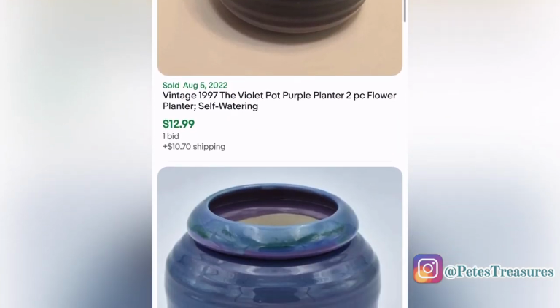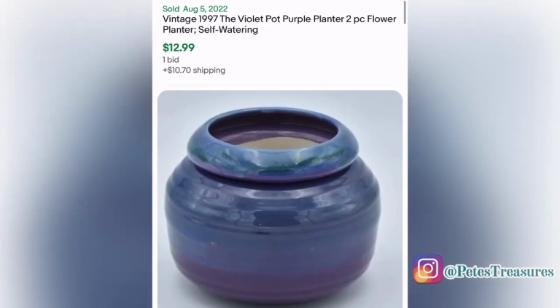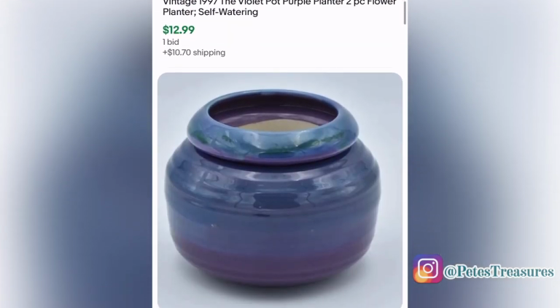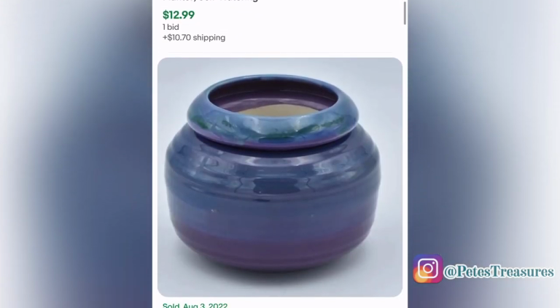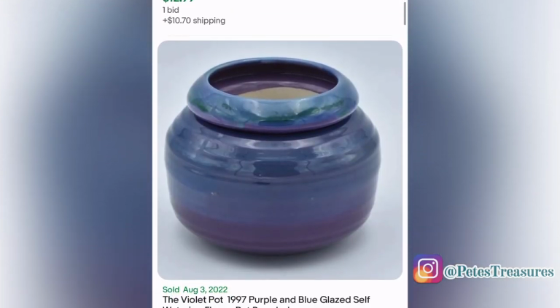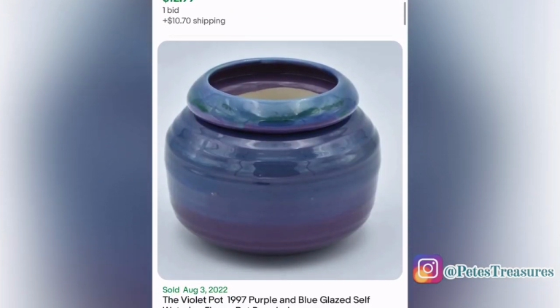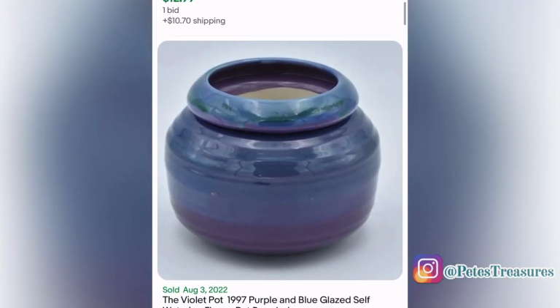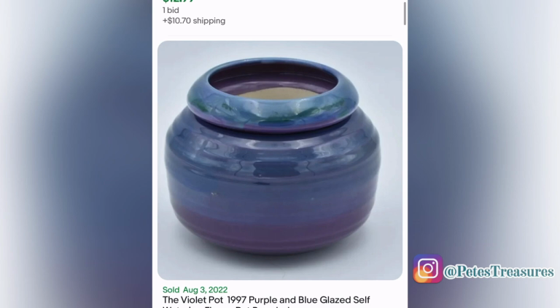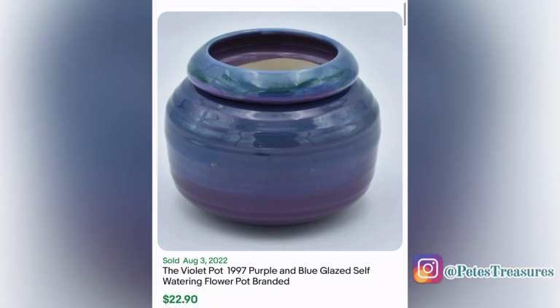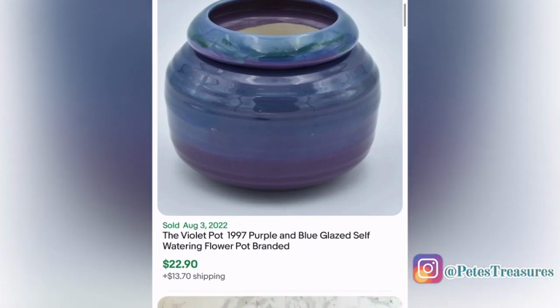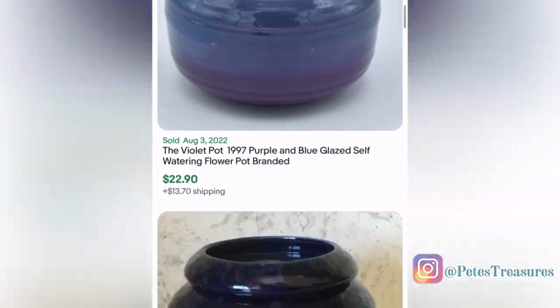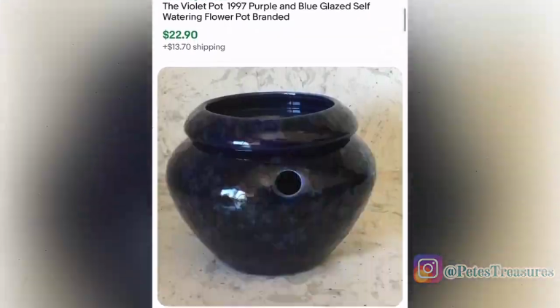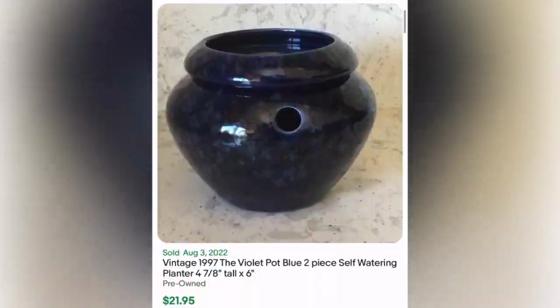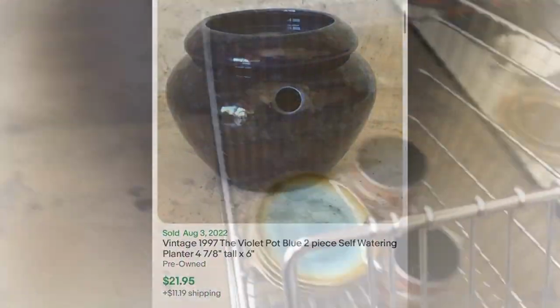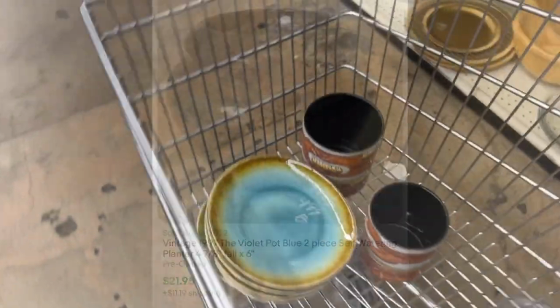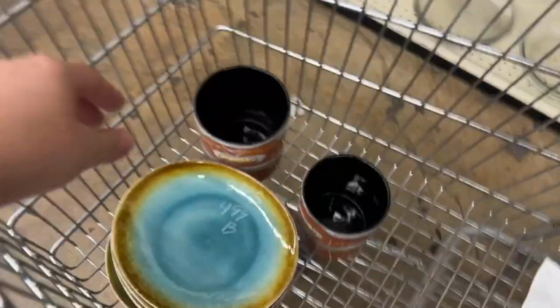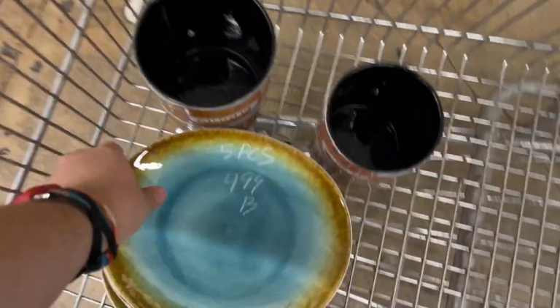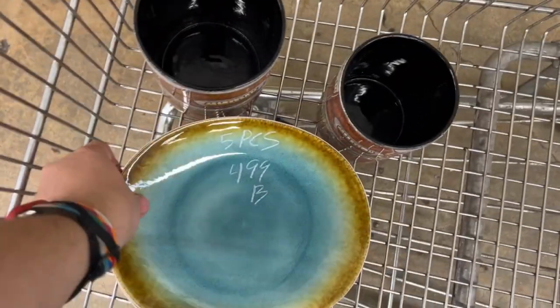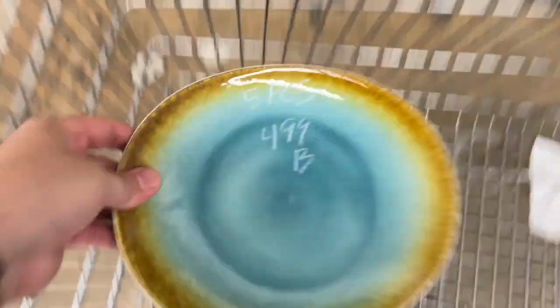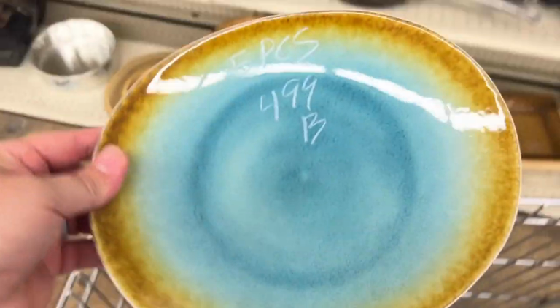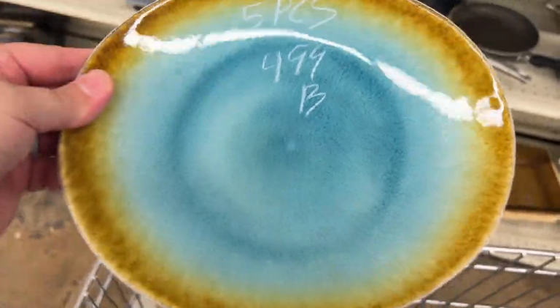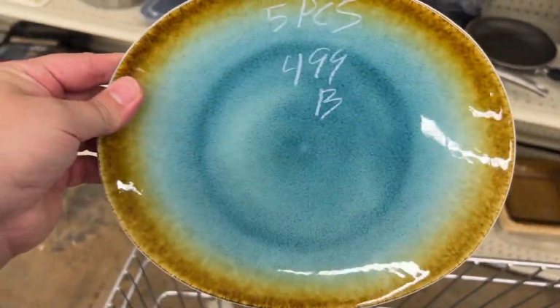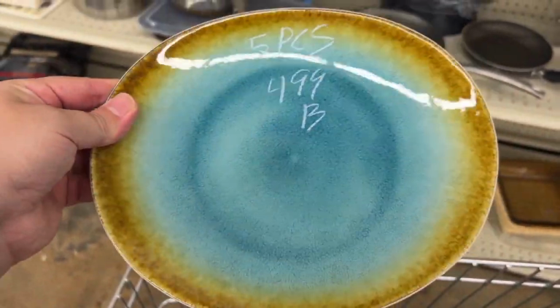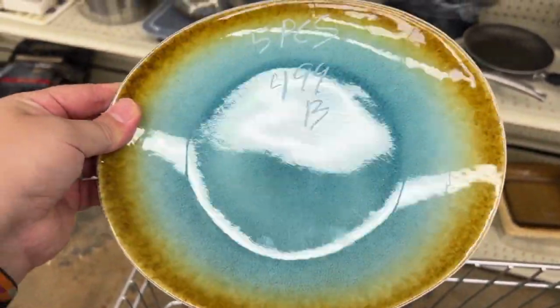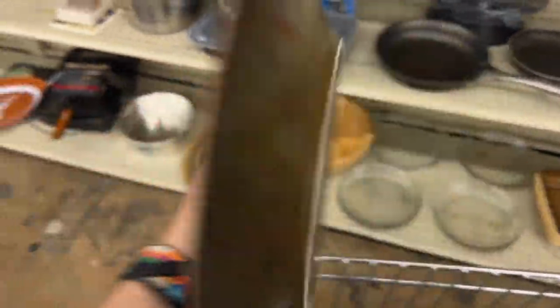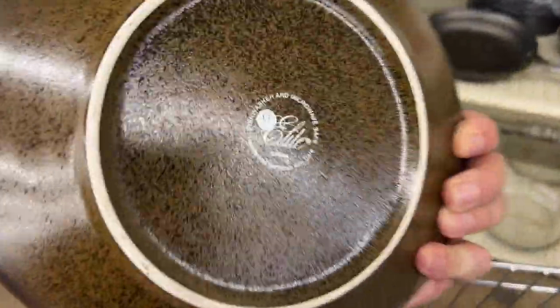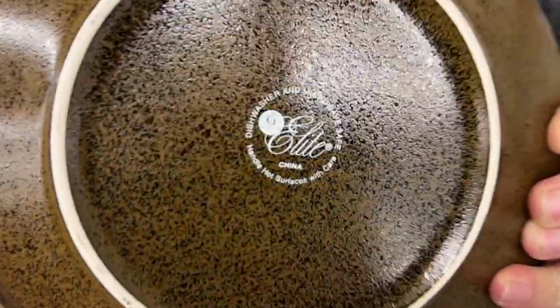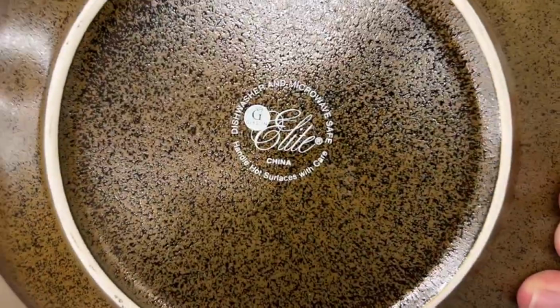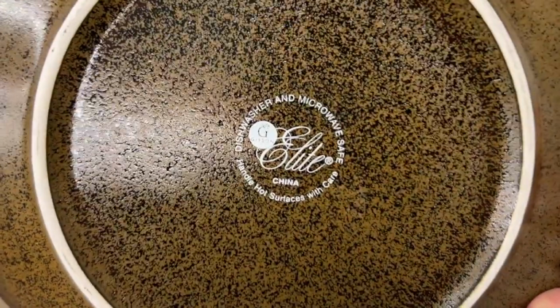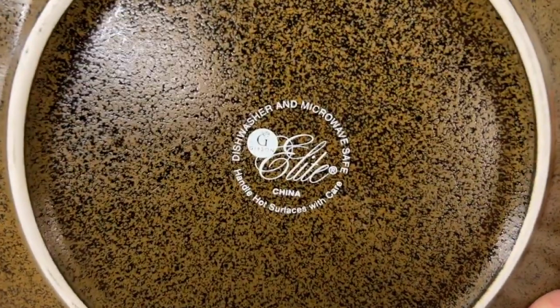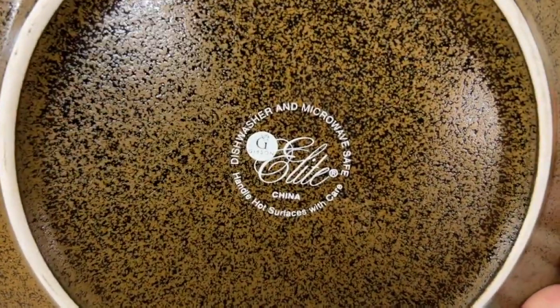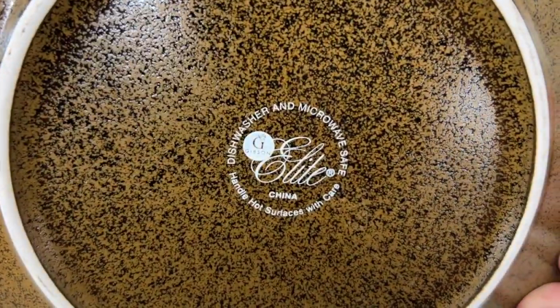It'll be a good flip, especially for $2.99. These plates we actually bought for ourselves — I liked the agate look. It was $4.99, so a dollar a plate, but we ended up getting rid of them because they got super hot in the microwave and it's just kind of an awkward shape.